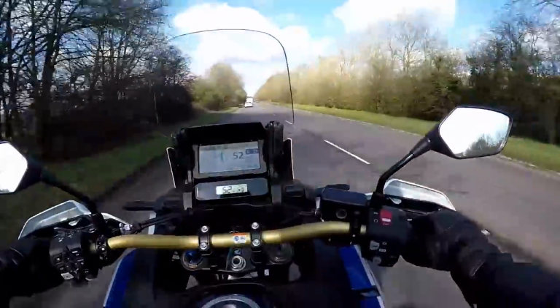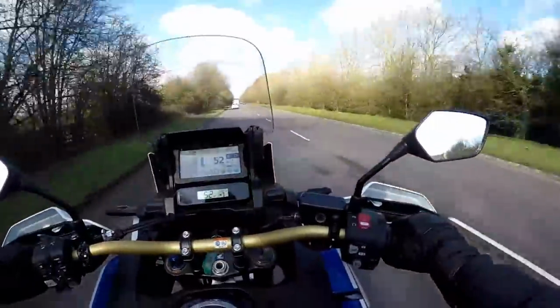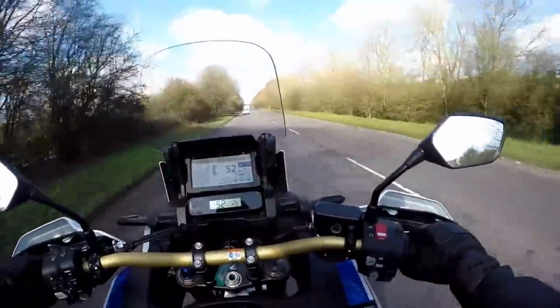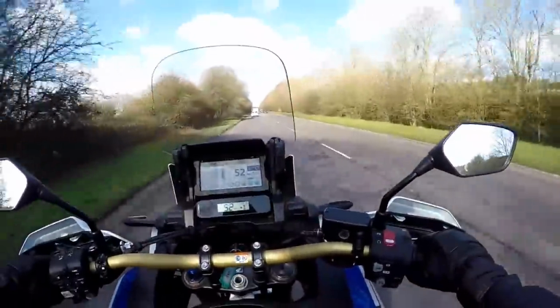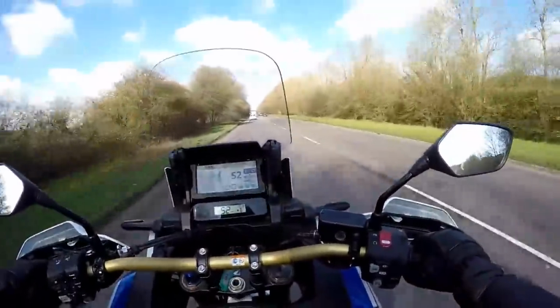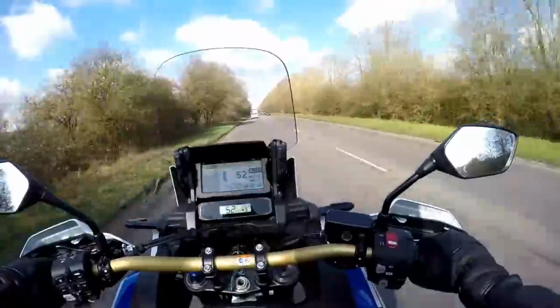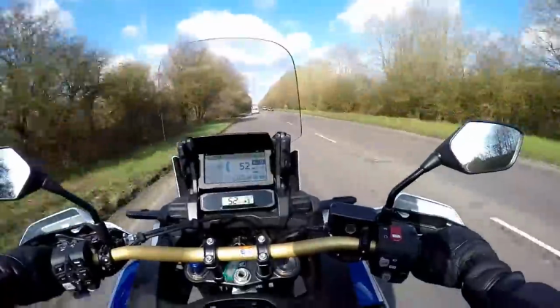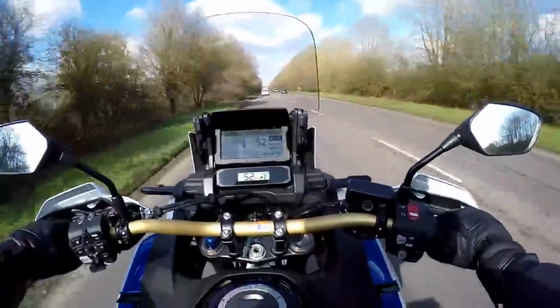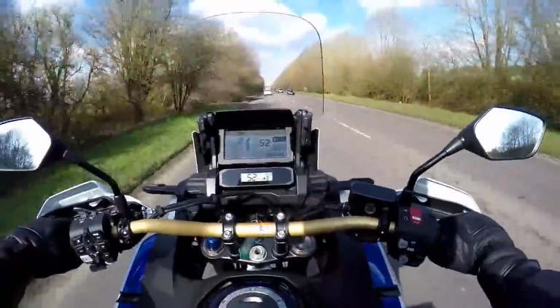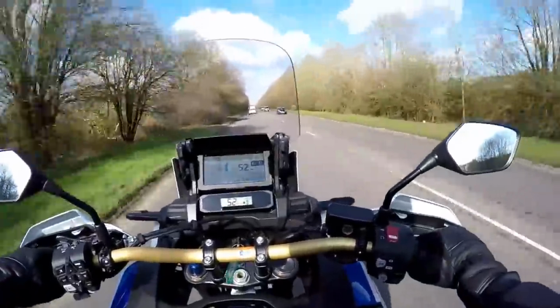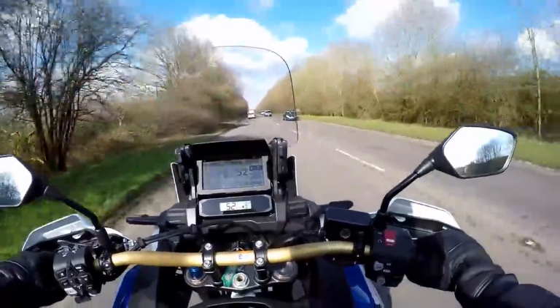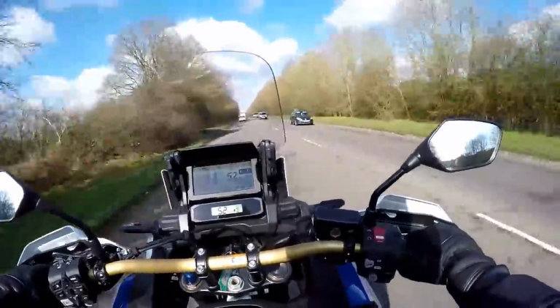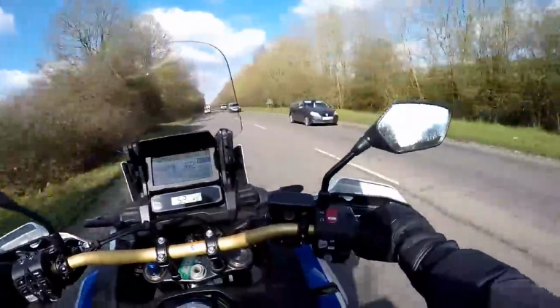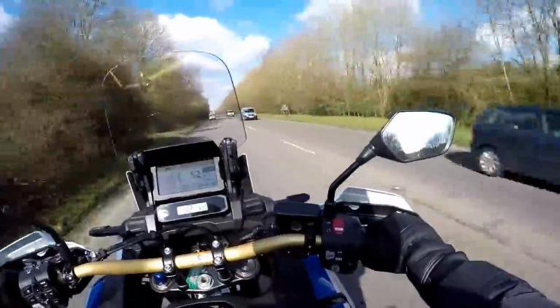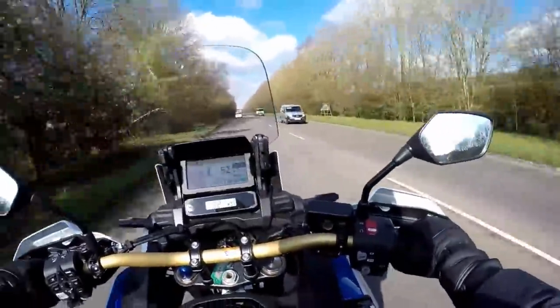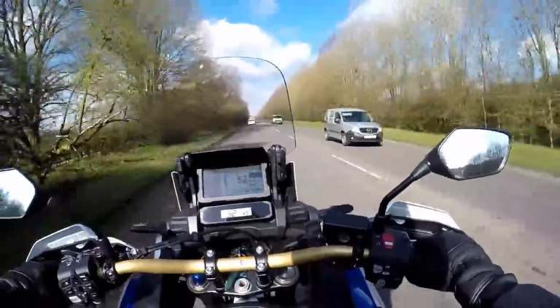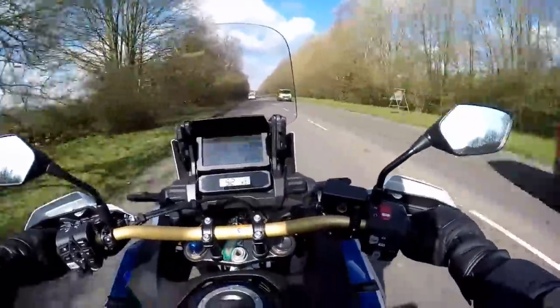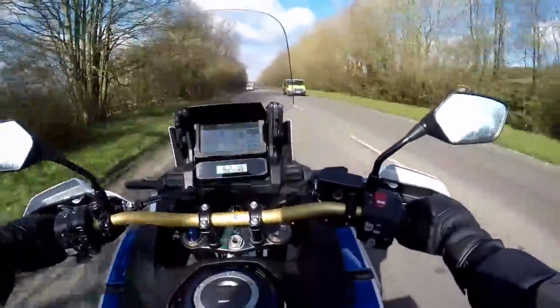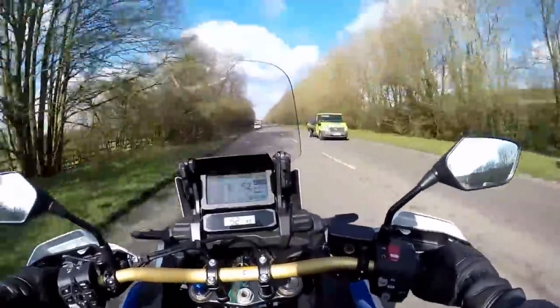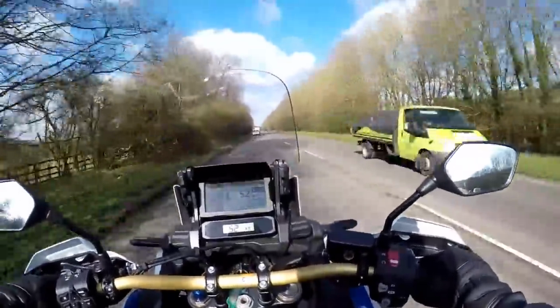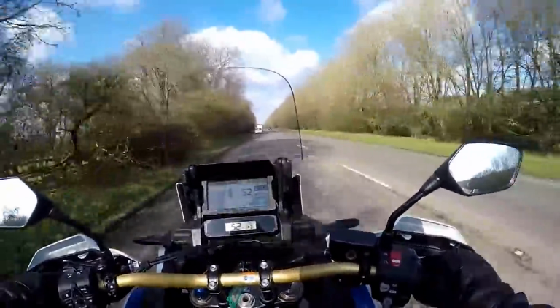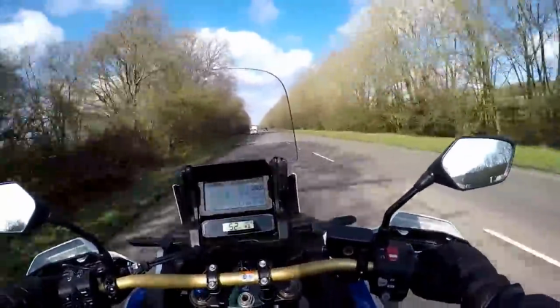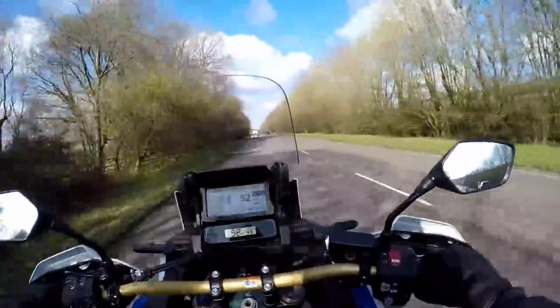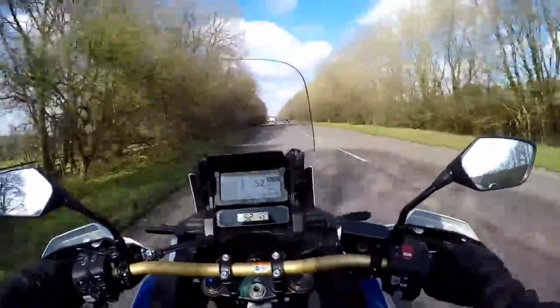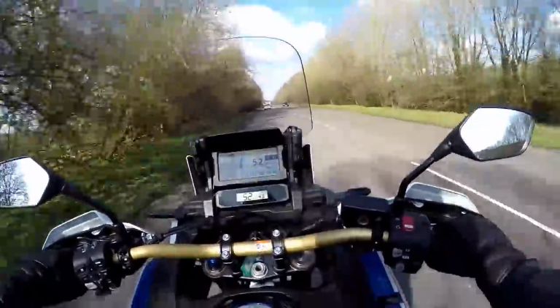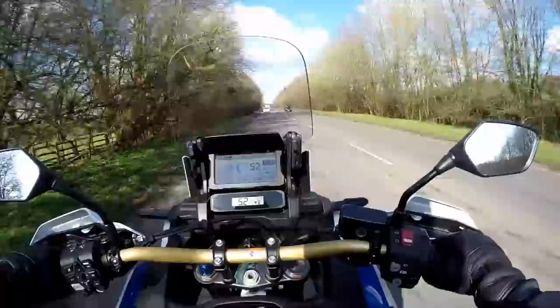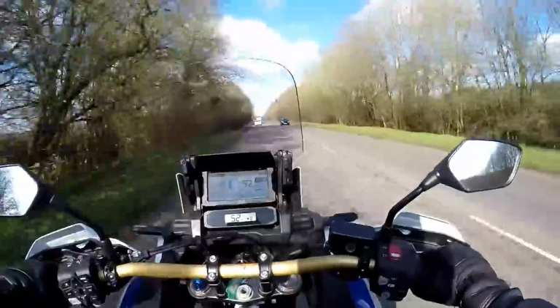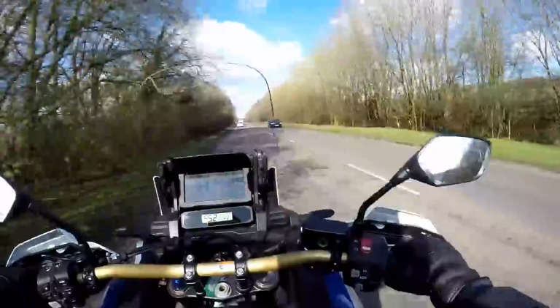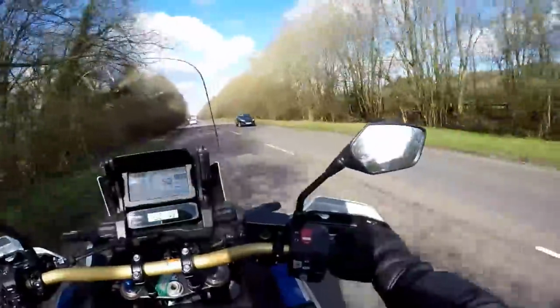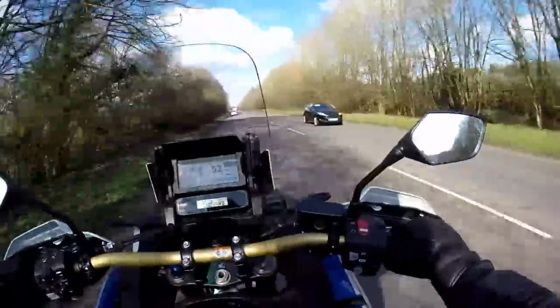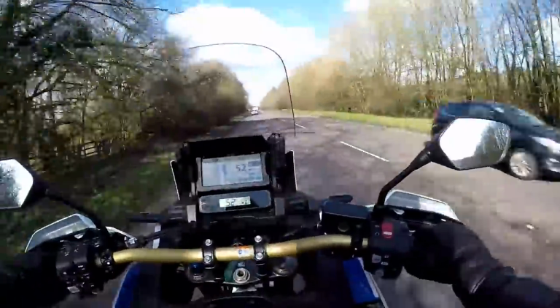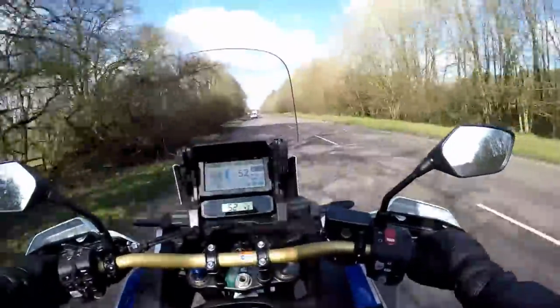There's slightly changed geometry, tweaks to the engine, all sorts of changes on the bike. Effectively, it's not a new bike, but it feels to me pretty much like a new bike.